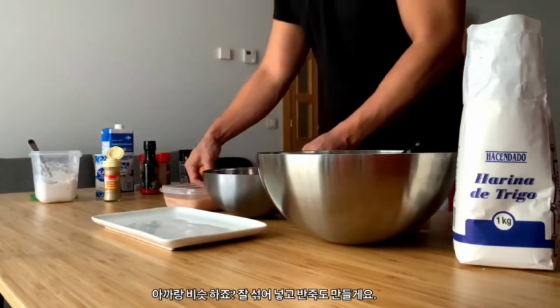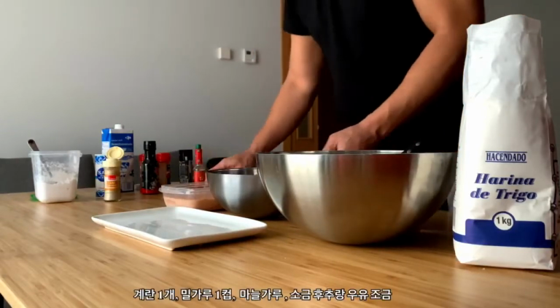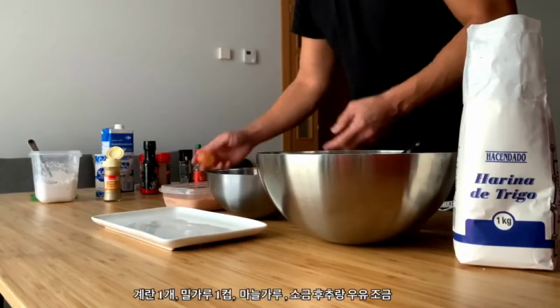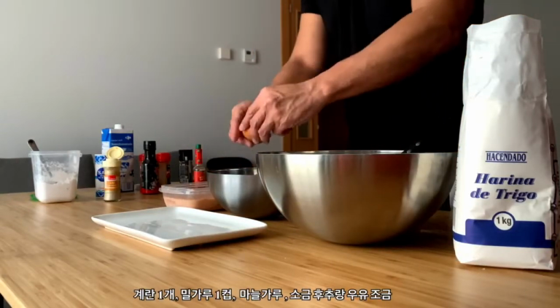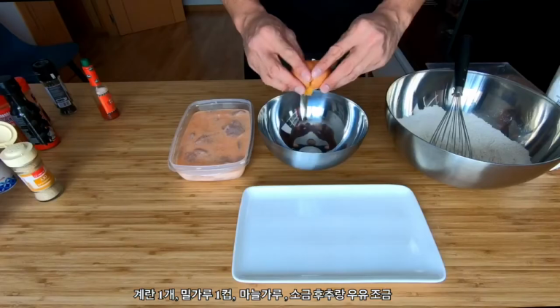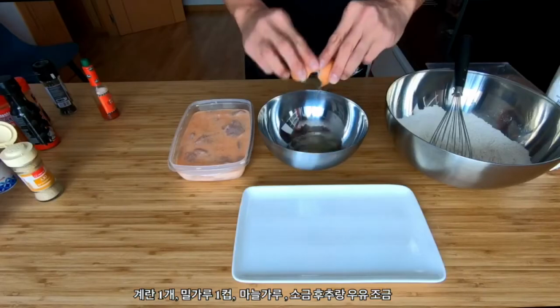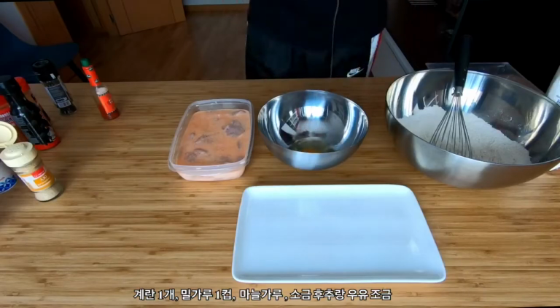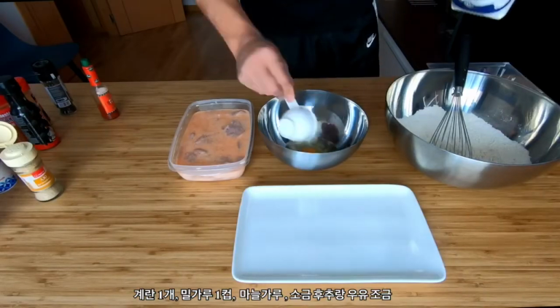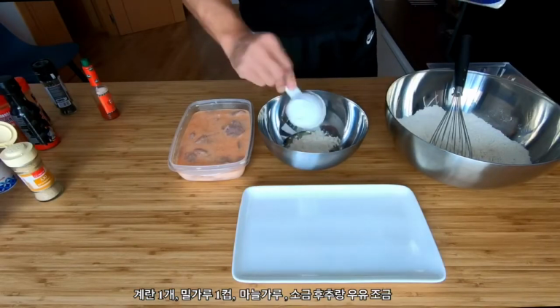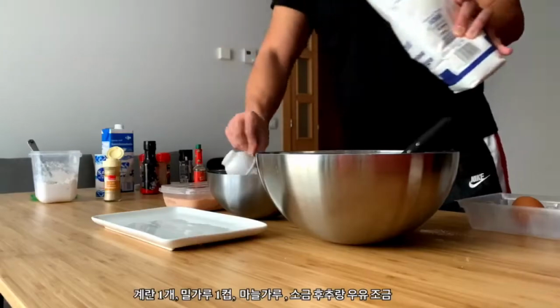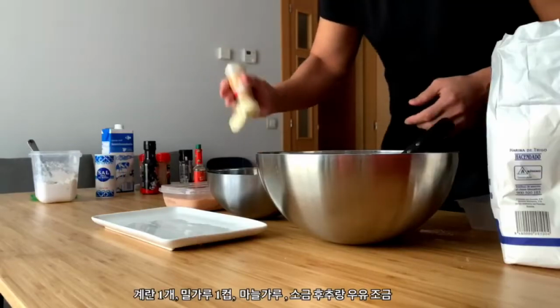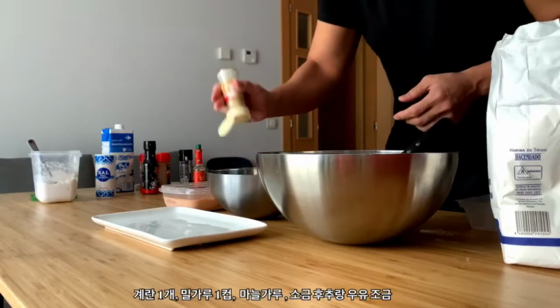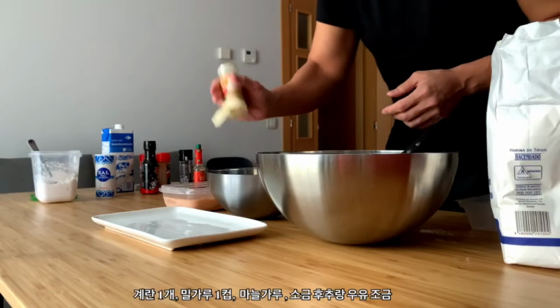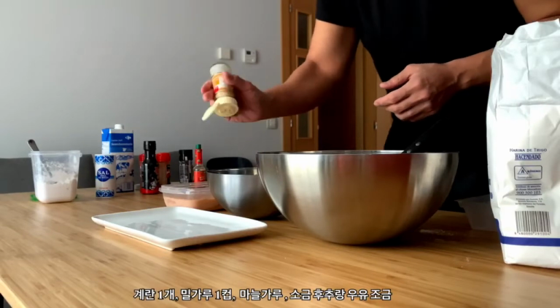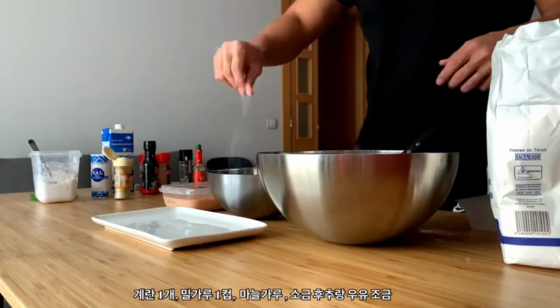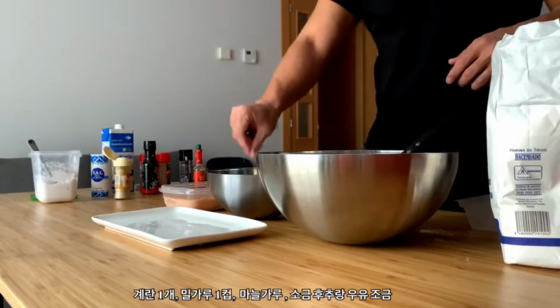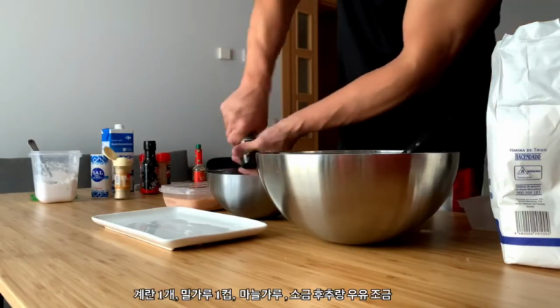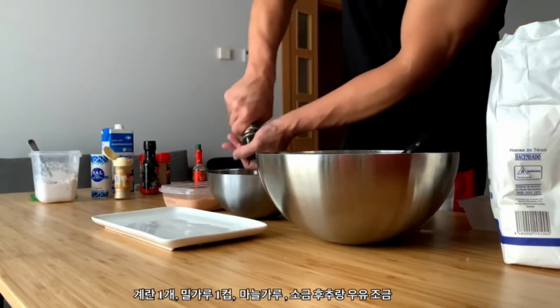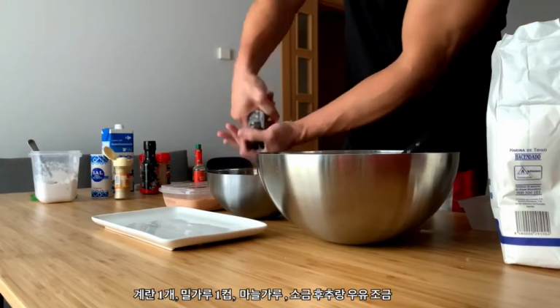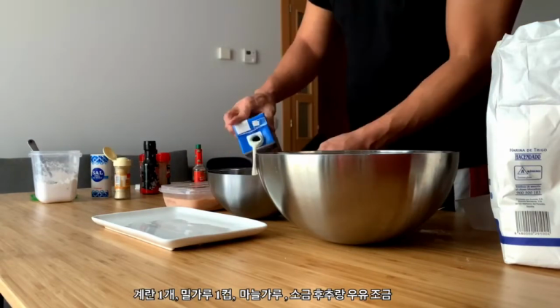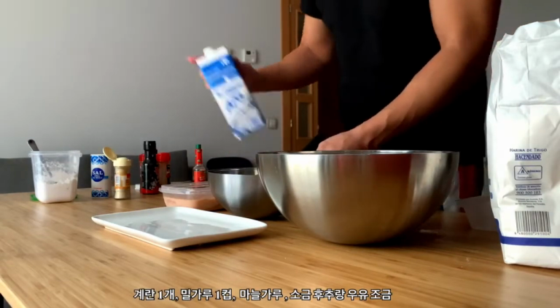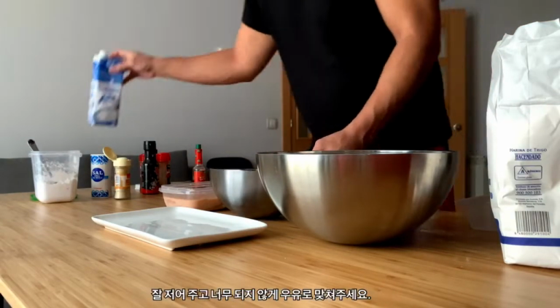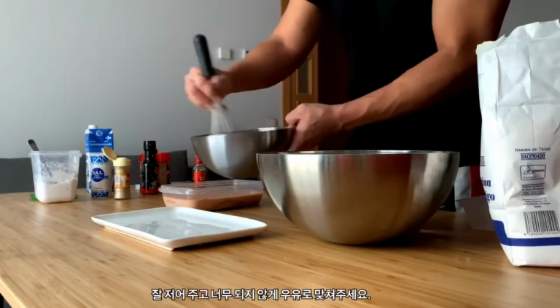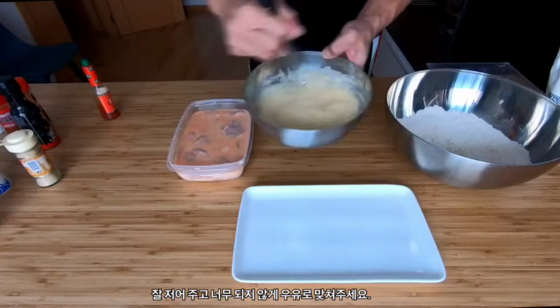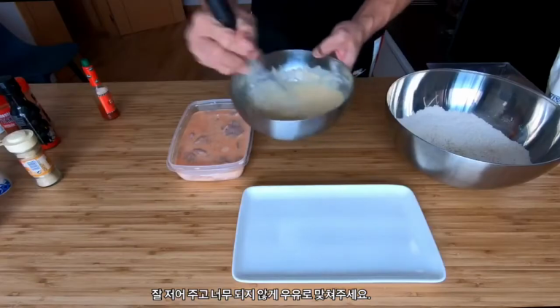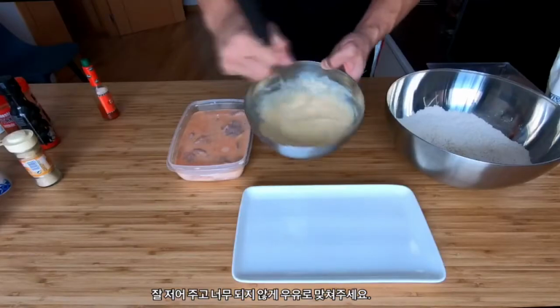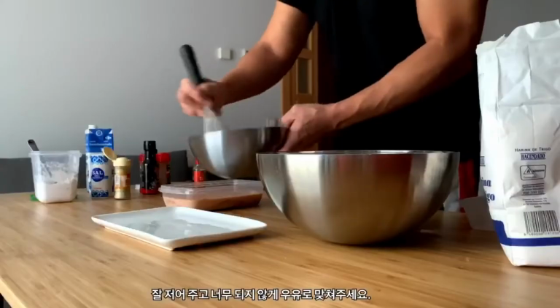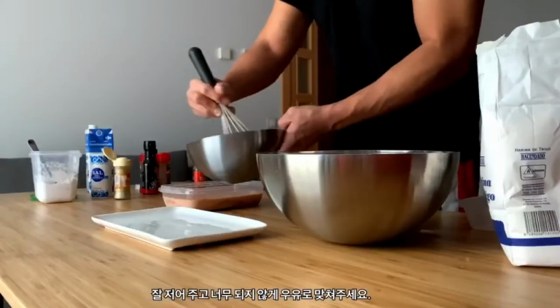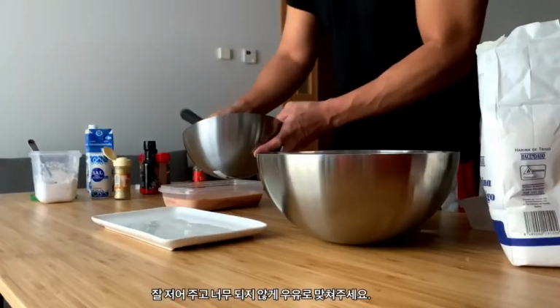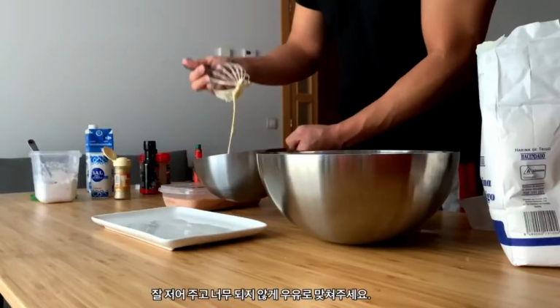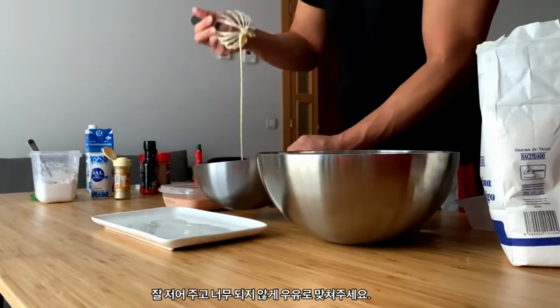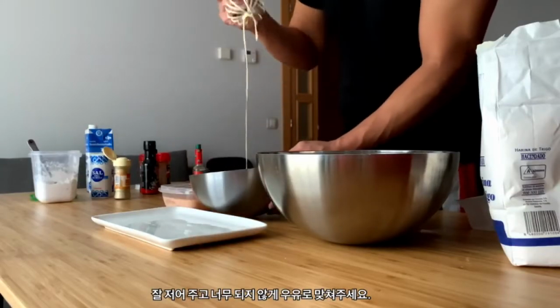Next, the batter. One egg, one cup flour, one teaspoon garlic powder, one teaspoon salt, pepper, and some milk. Mix it well and you should end up with a thick, but not too thick, batter.